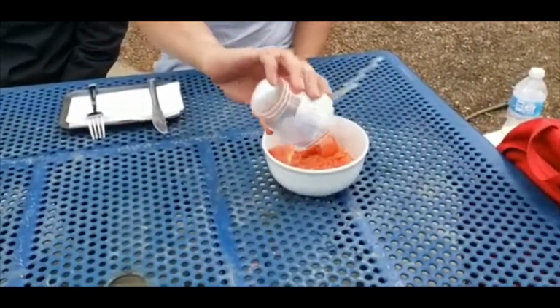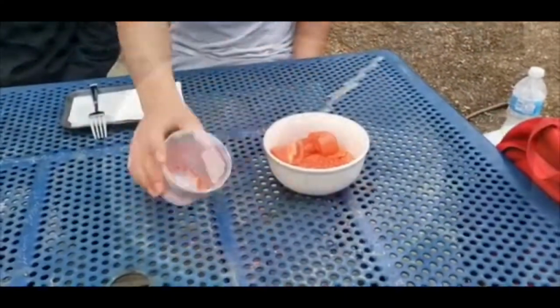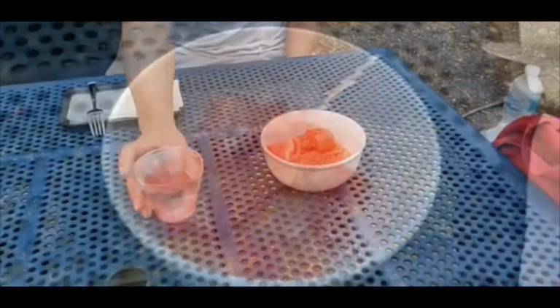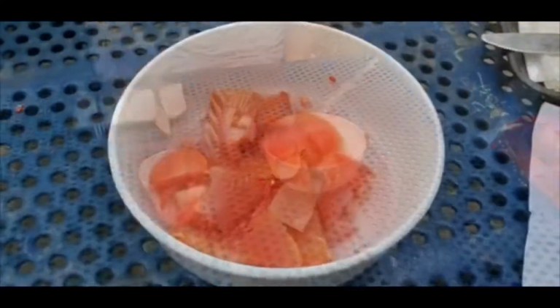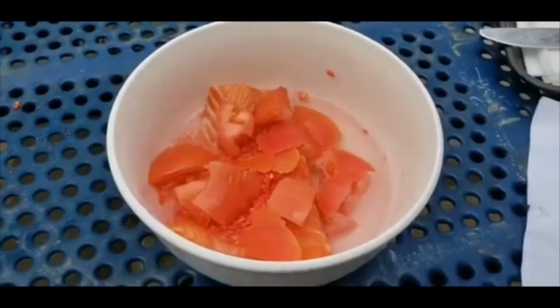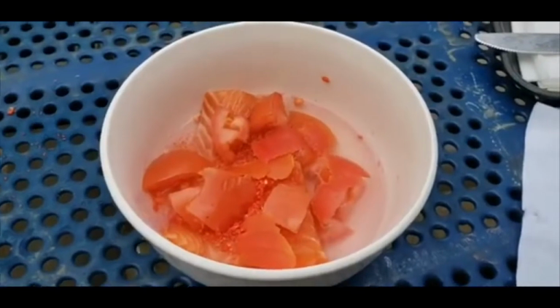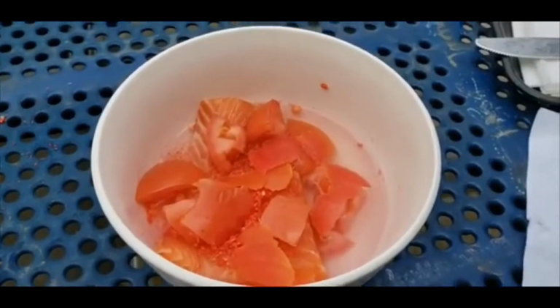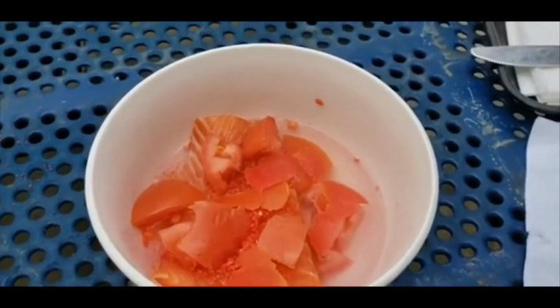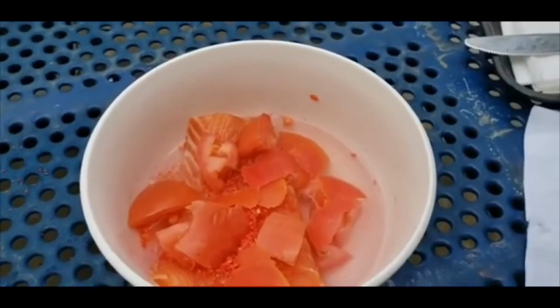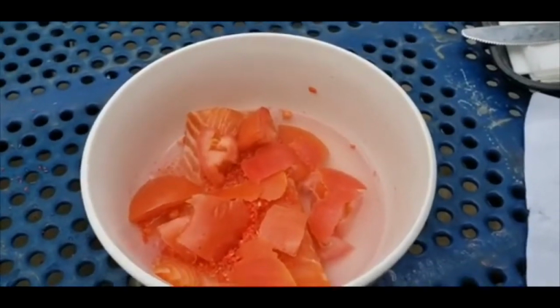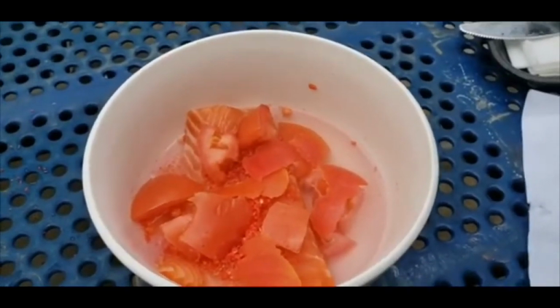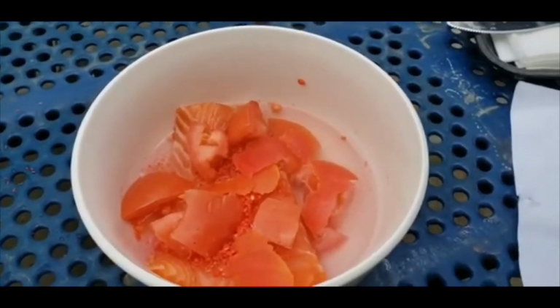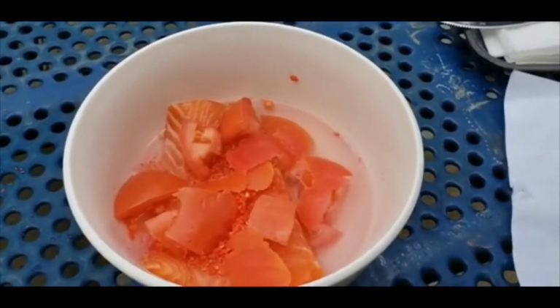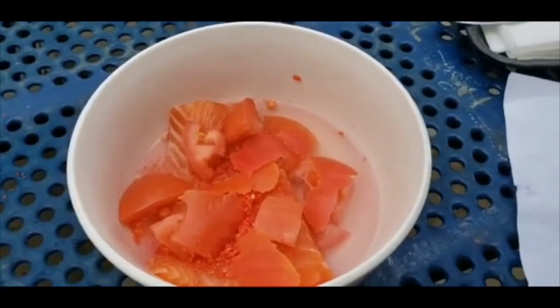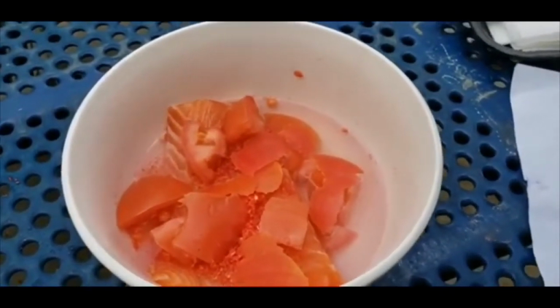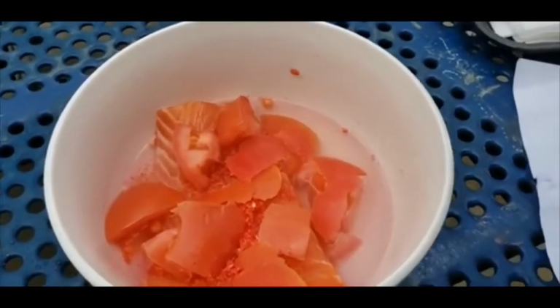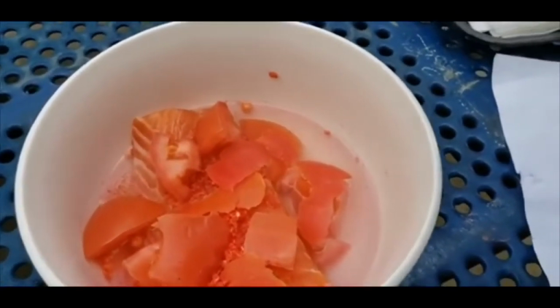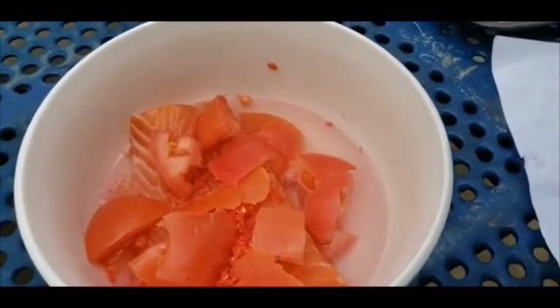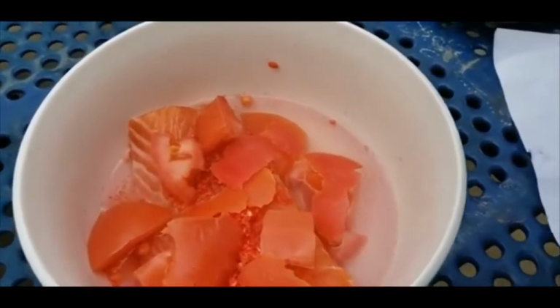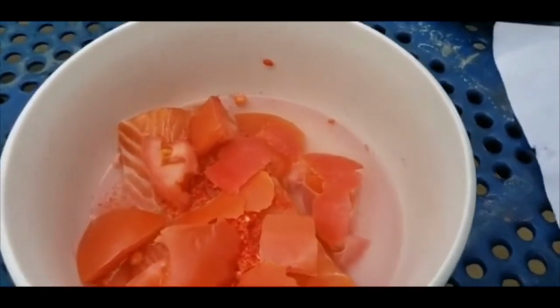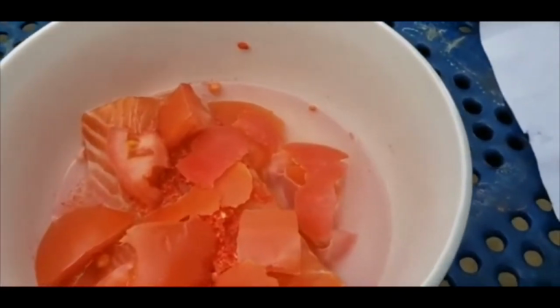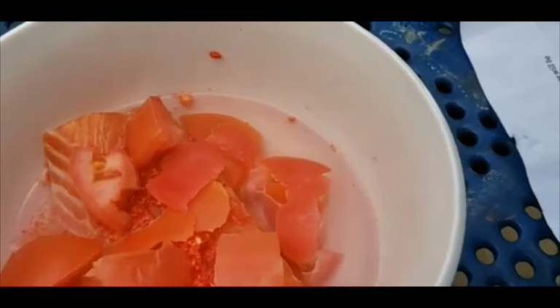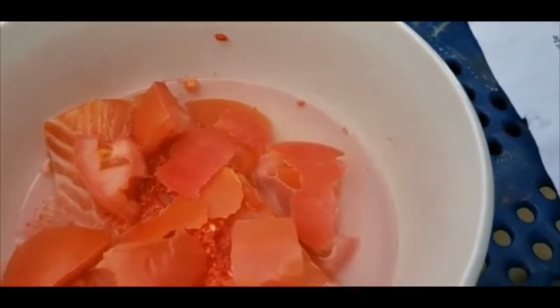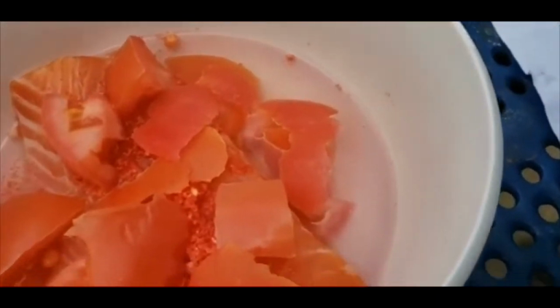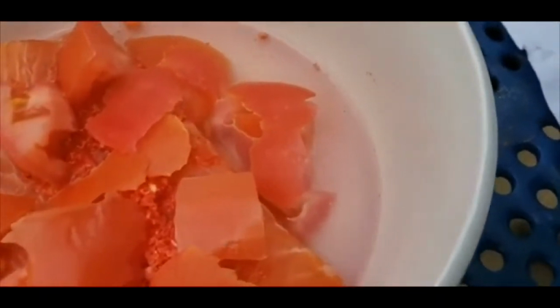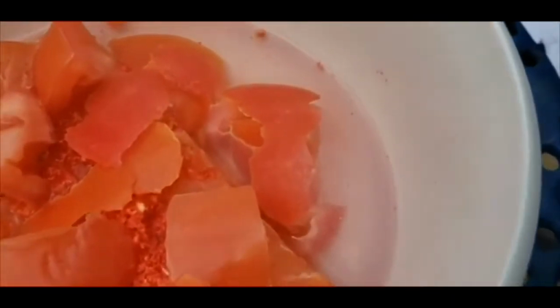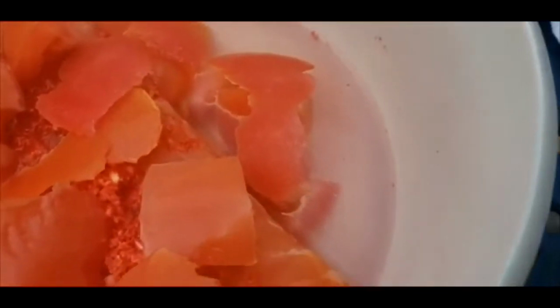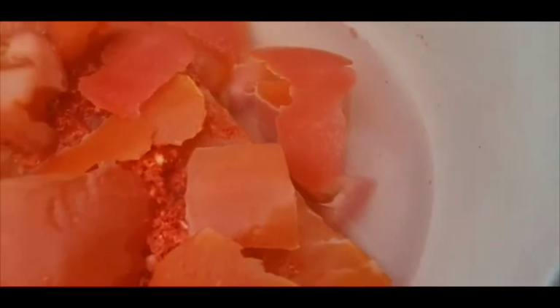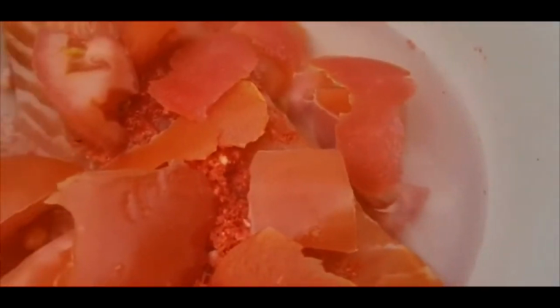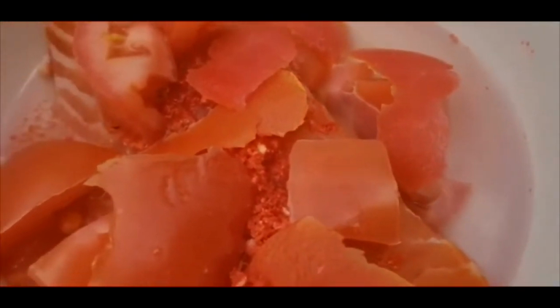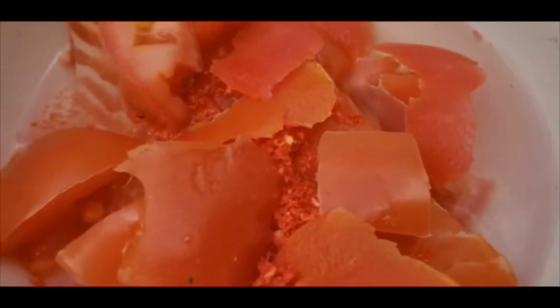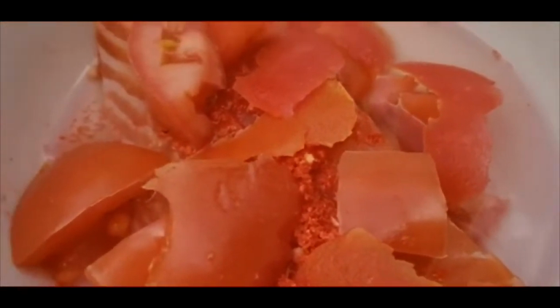Alright guys, so after a while, after we added the seasoning to the H2O tomatoes, it broke down the tomatoes into tomato flesh and the tomato skins also came off of it.